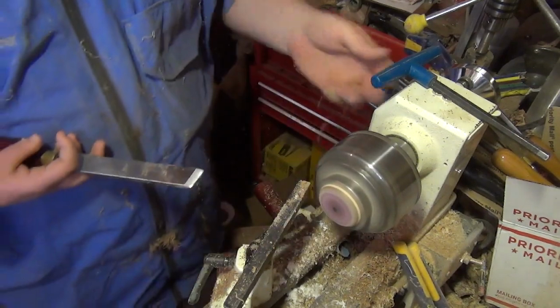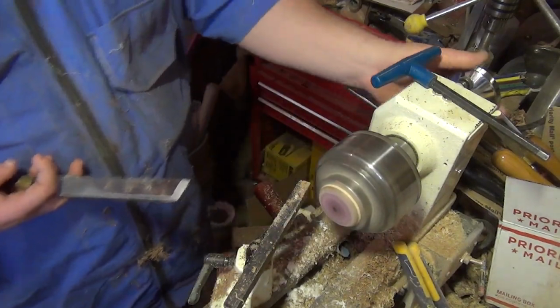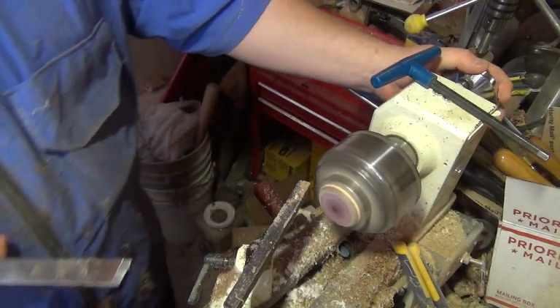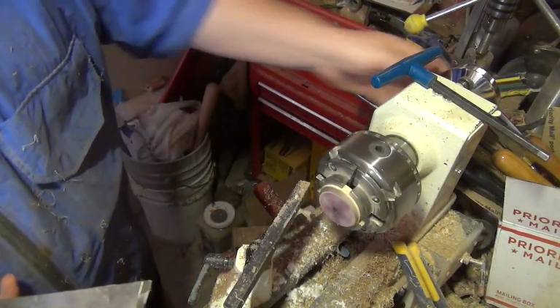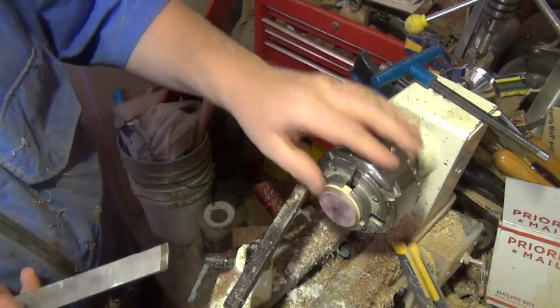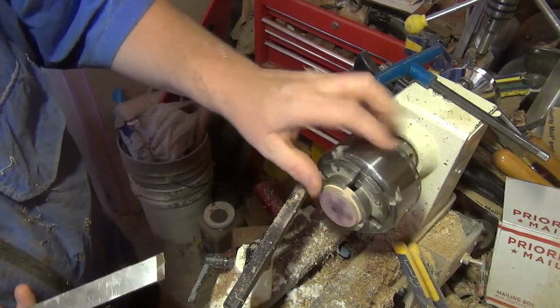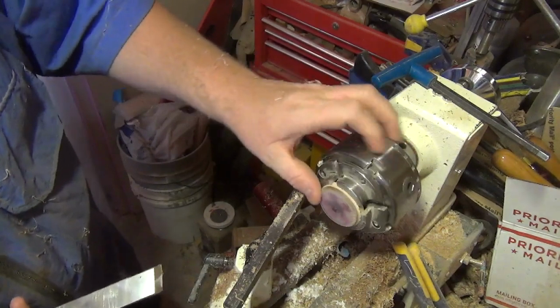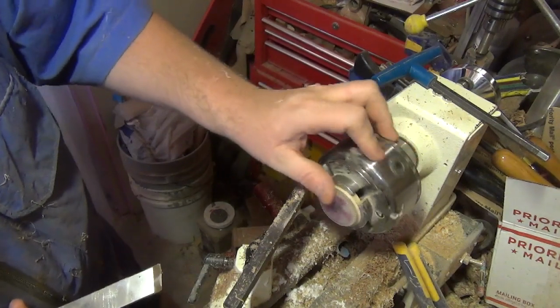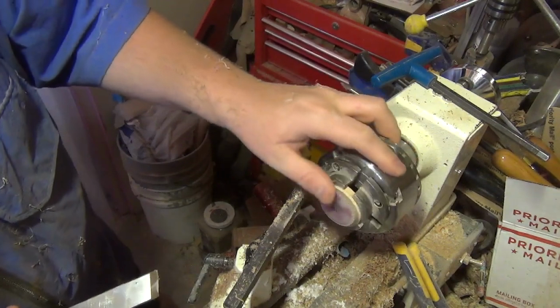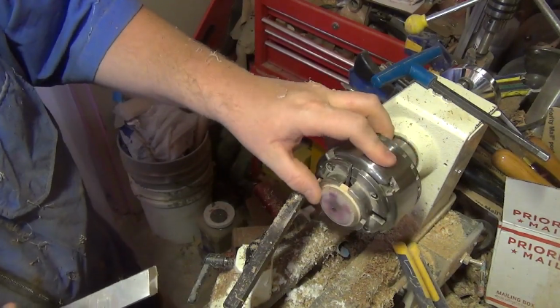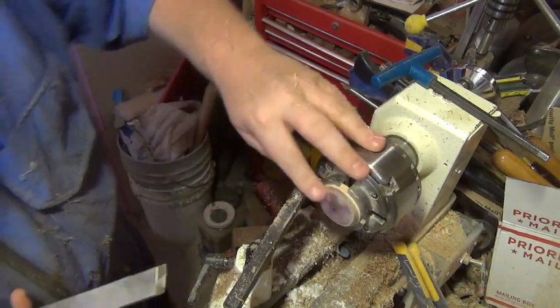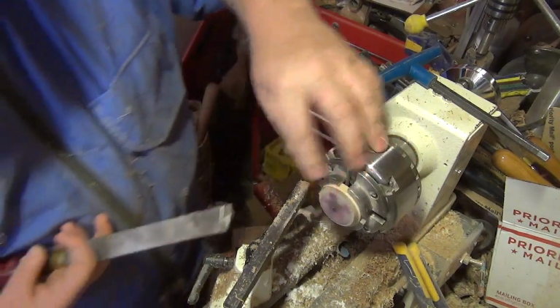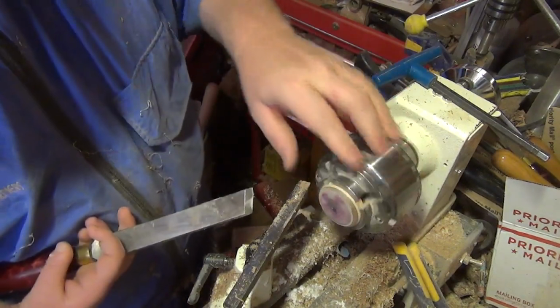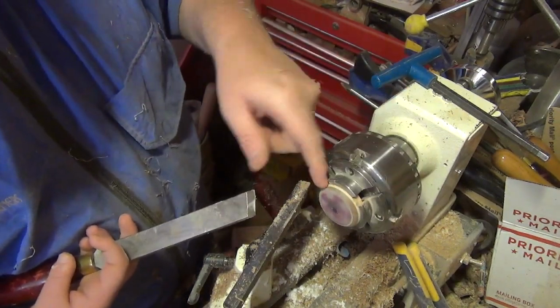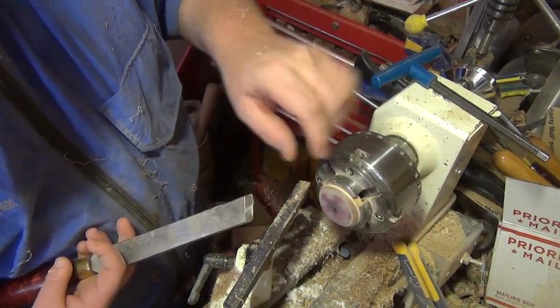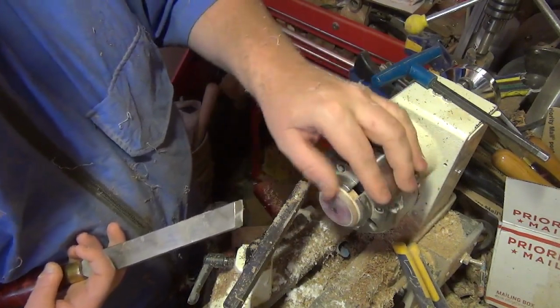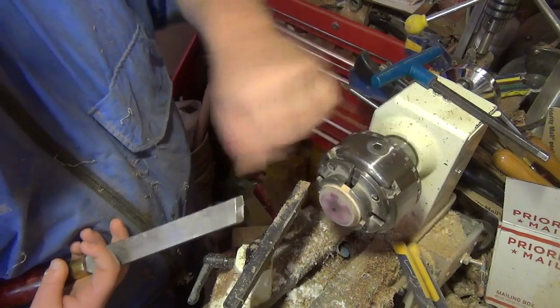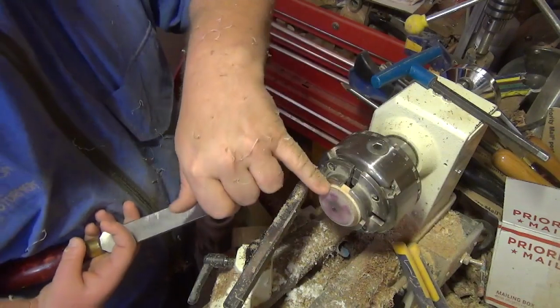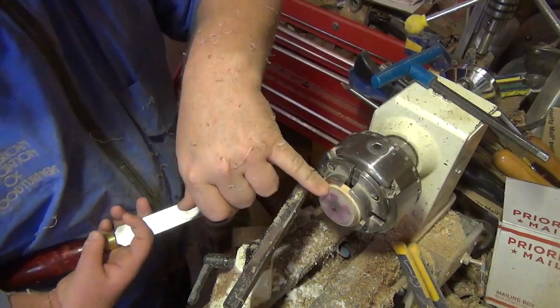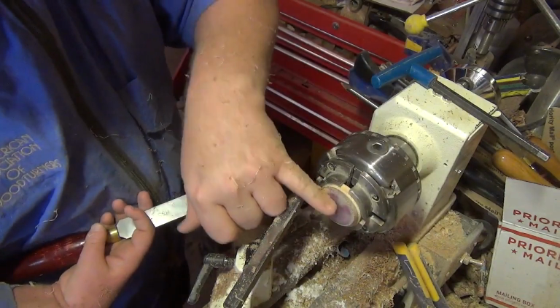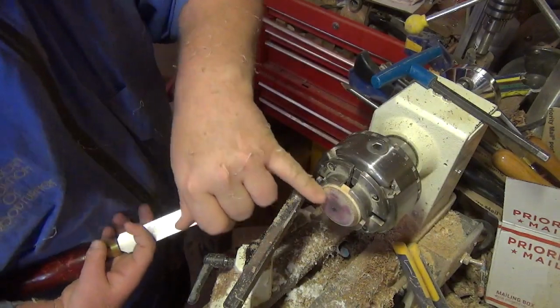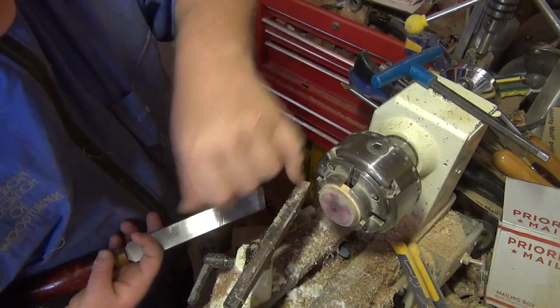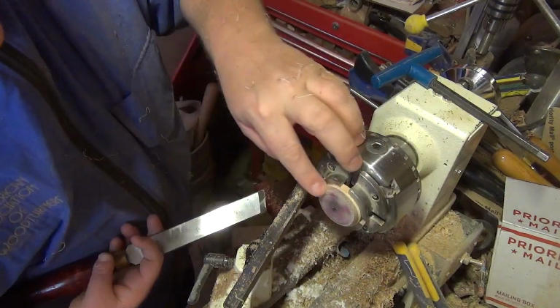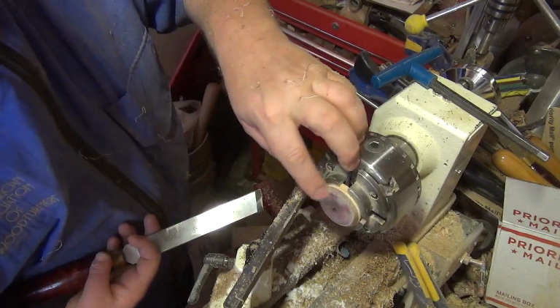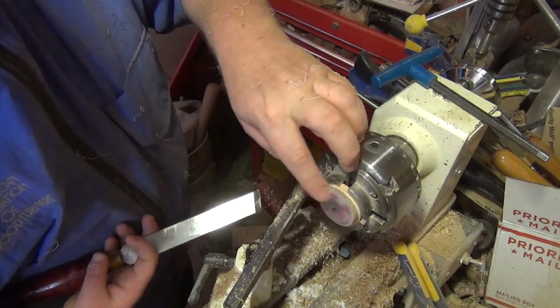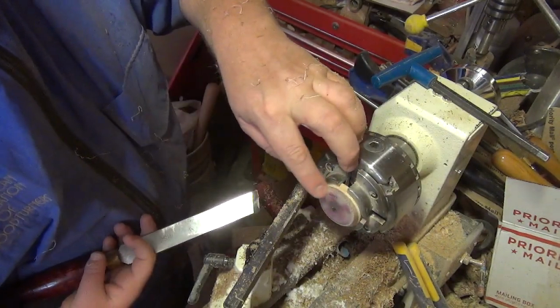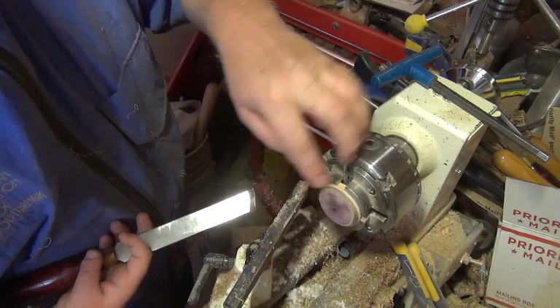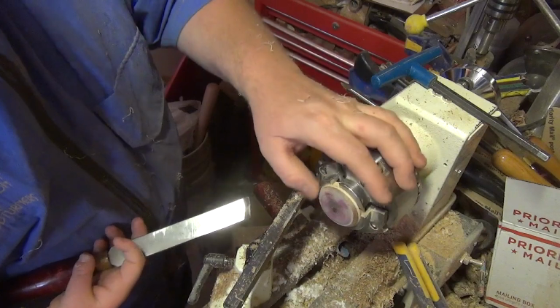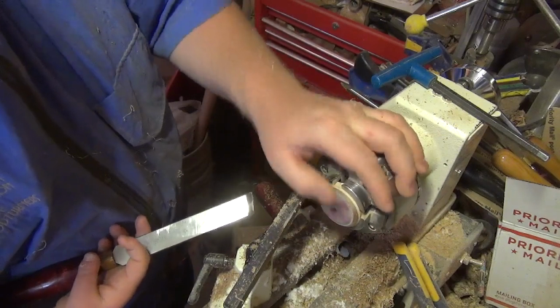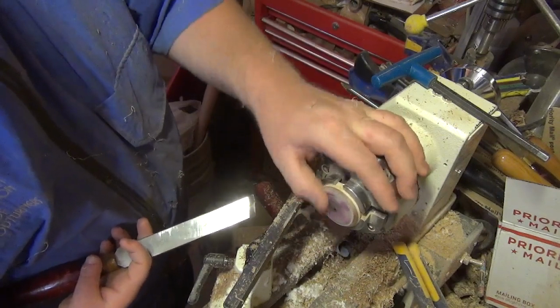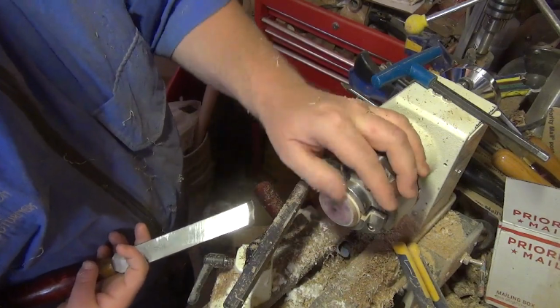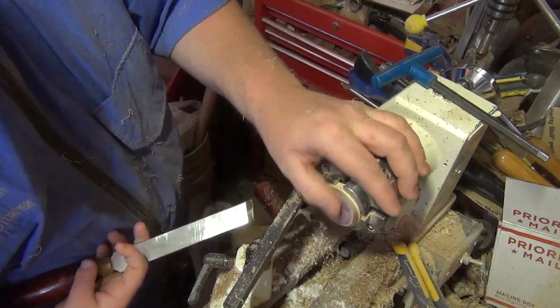Ok, see, cut into that. You can see where it's not quite set up — it's not hard yet. Like I said, I rushed this a little bit.